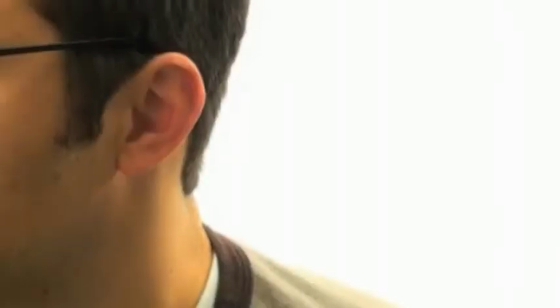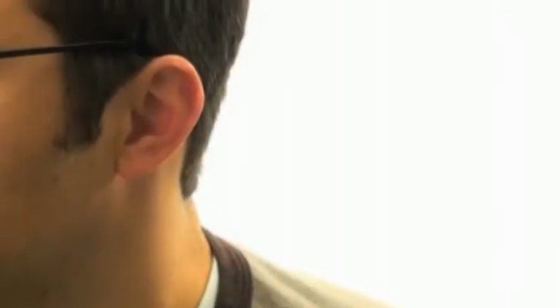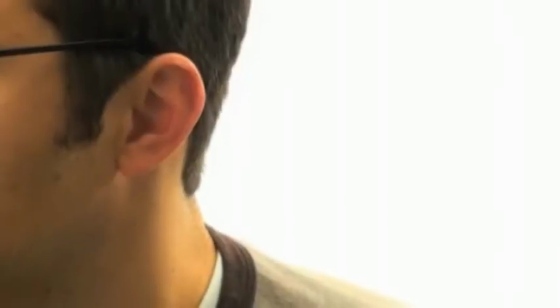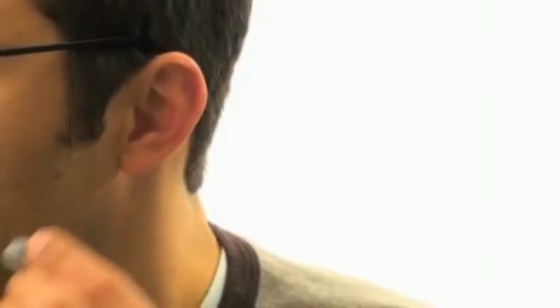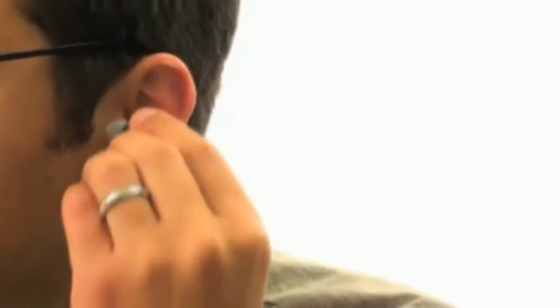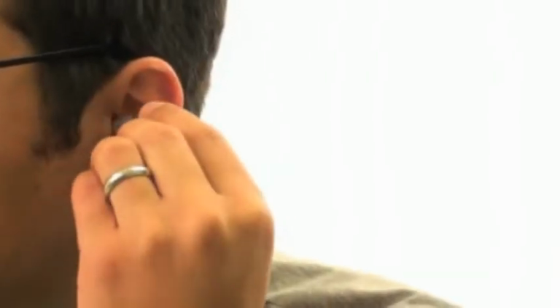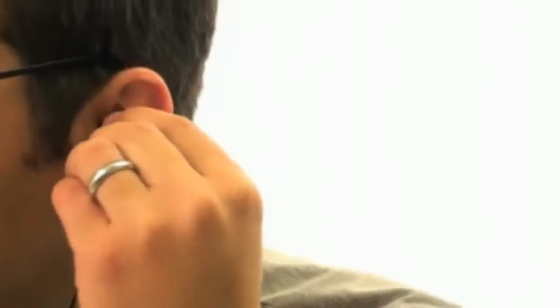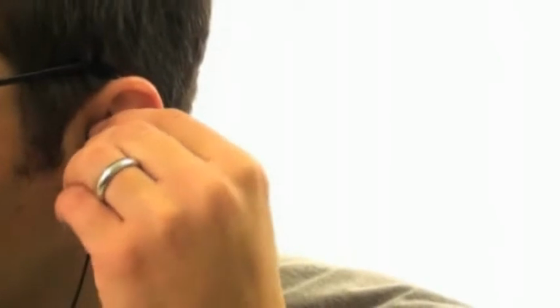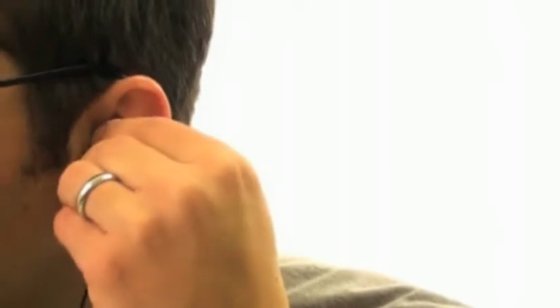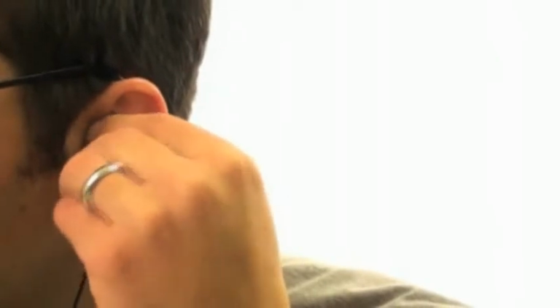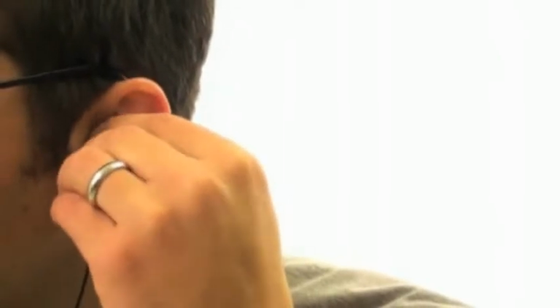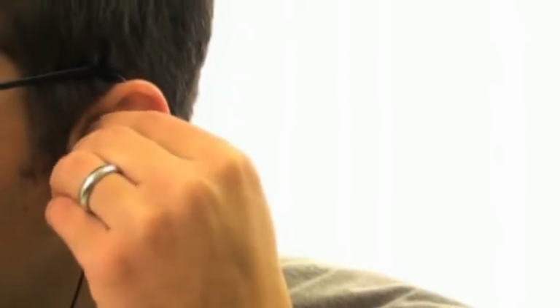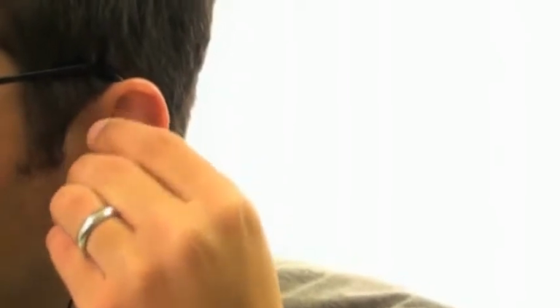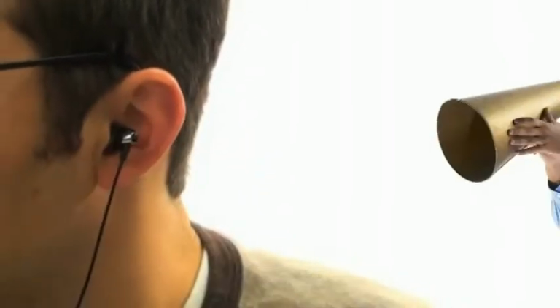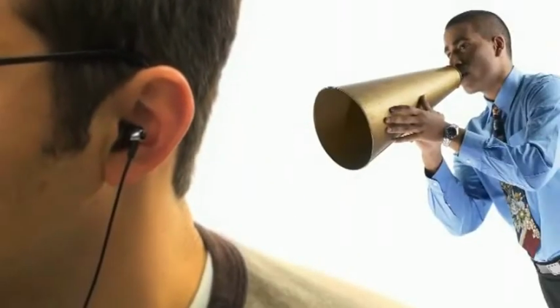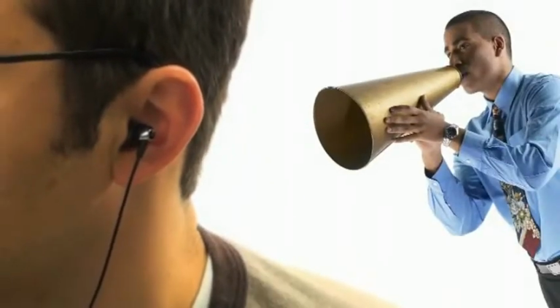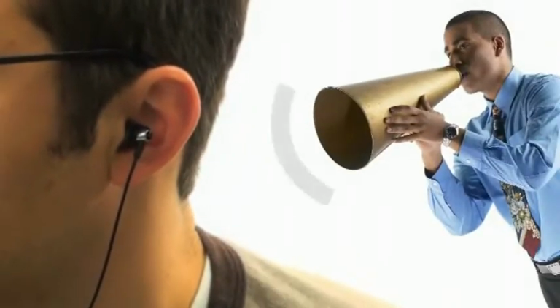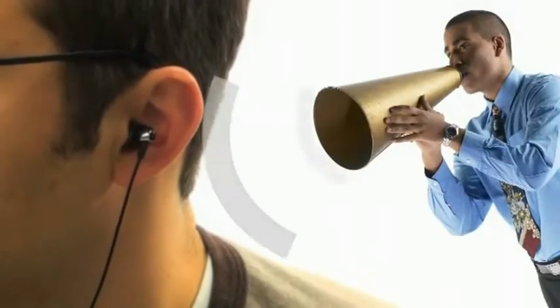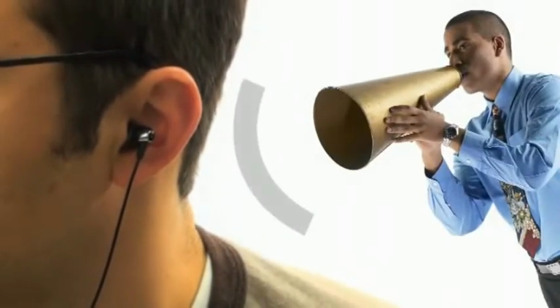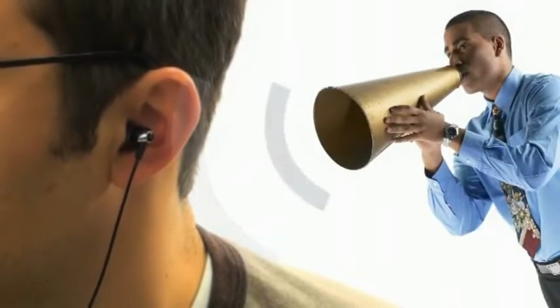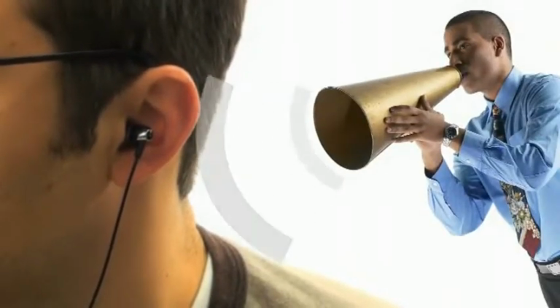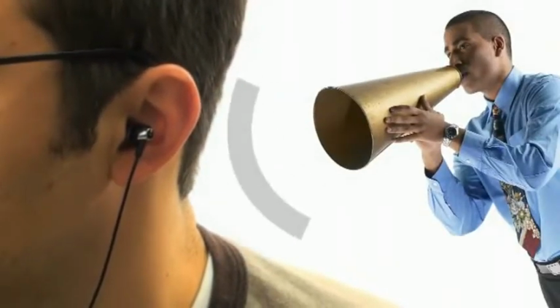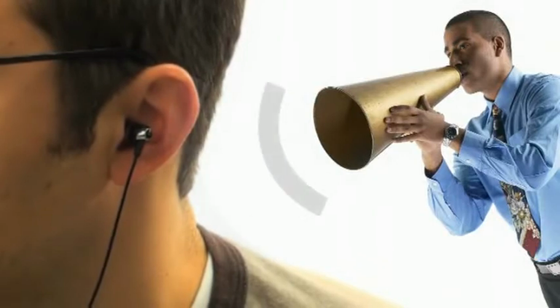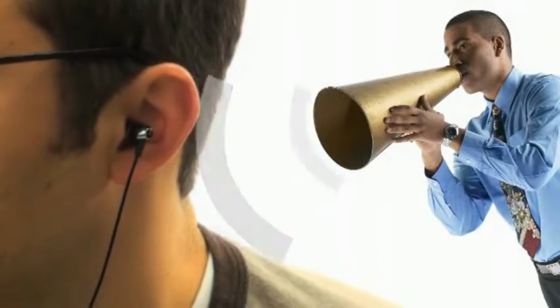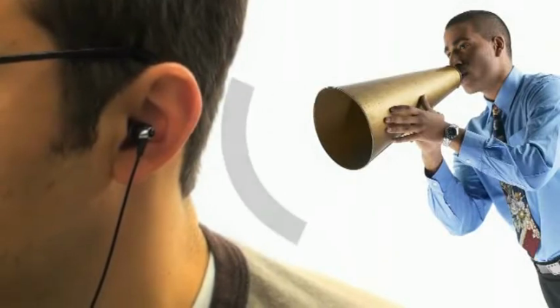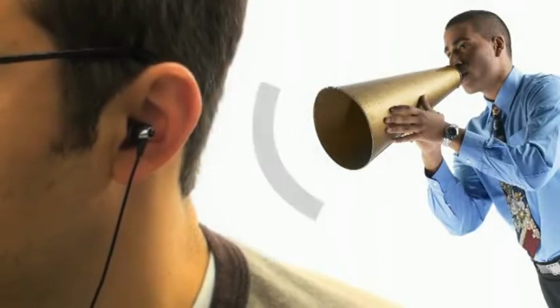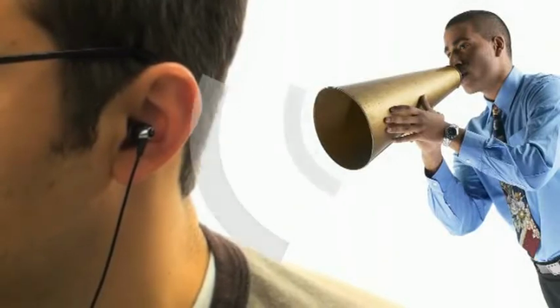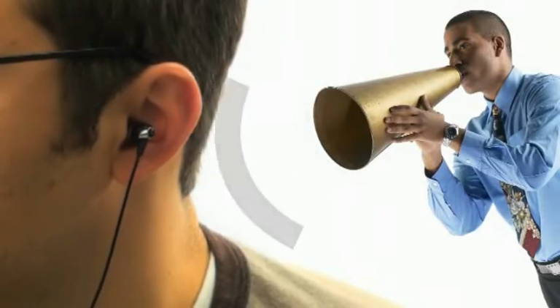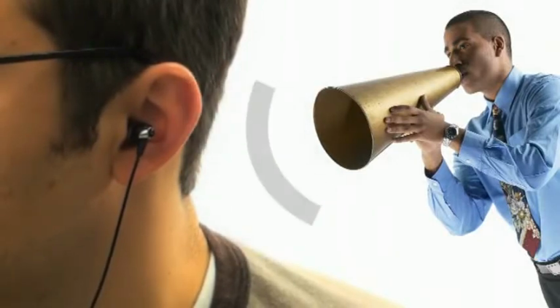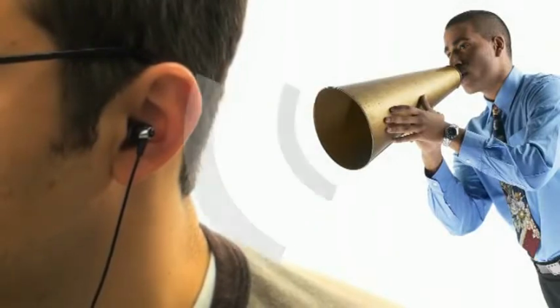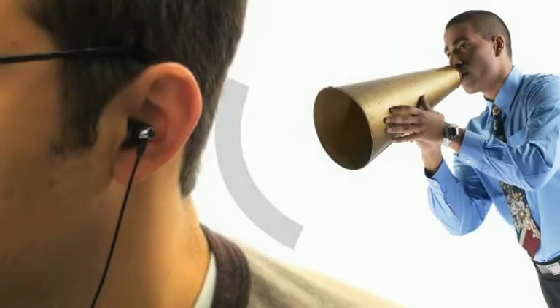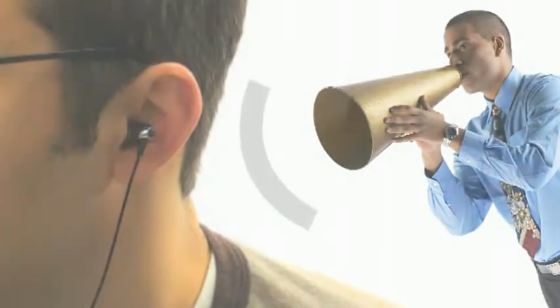These oval ear tips offer superior noise isolation, which provides excellent bass and blocks out almost all ambient noise, so you don't have to turn the volume up as loud — a feature that helps preserve your hearing.